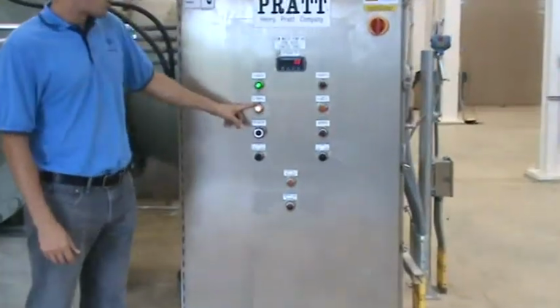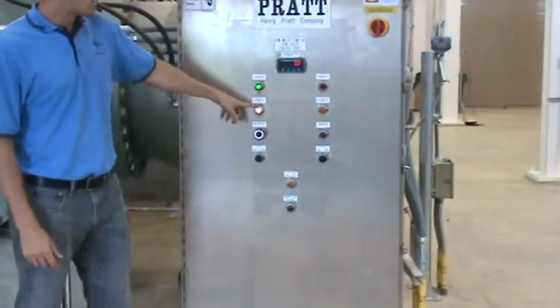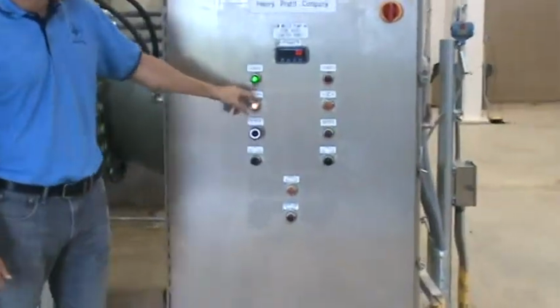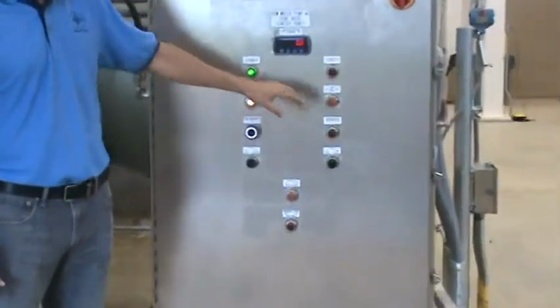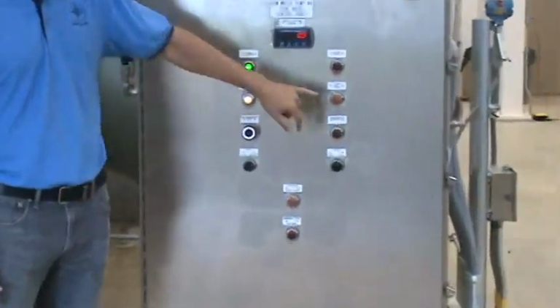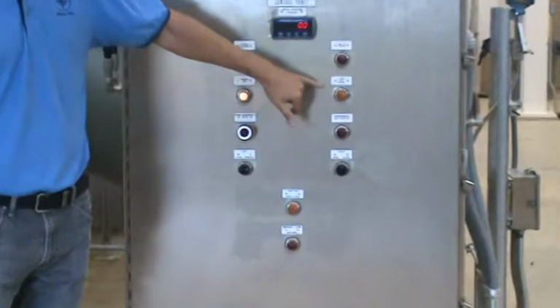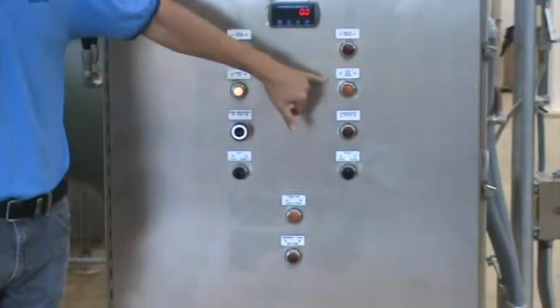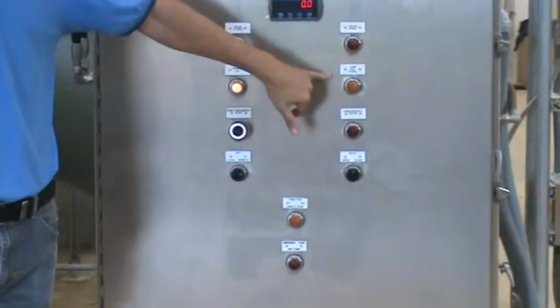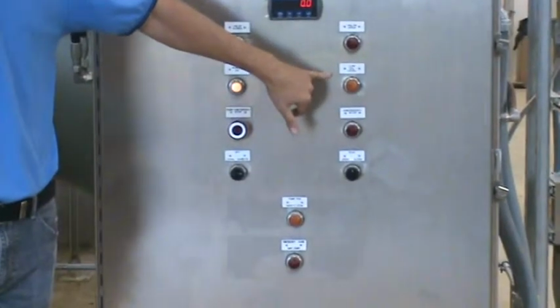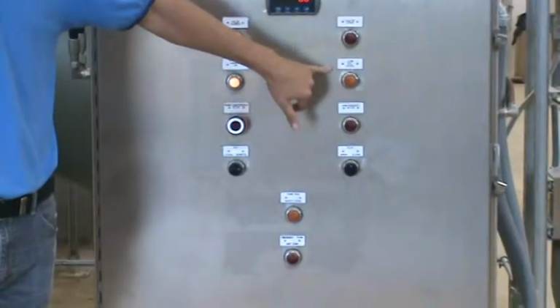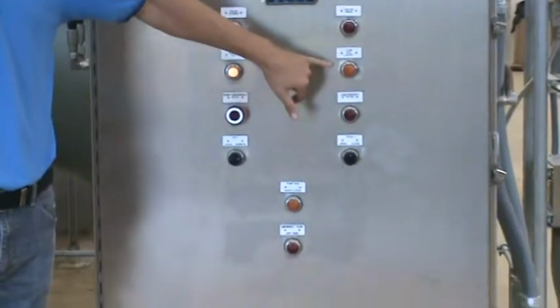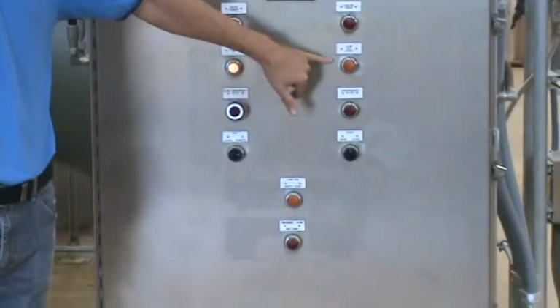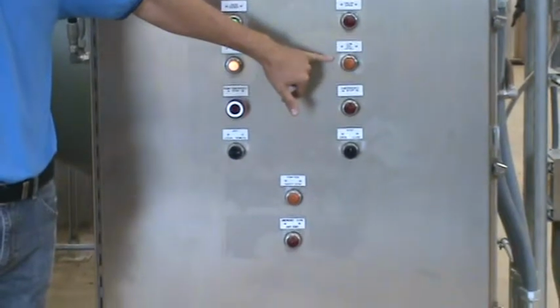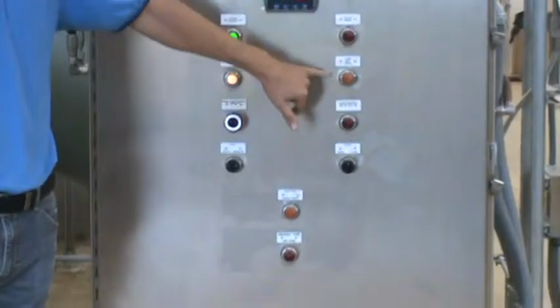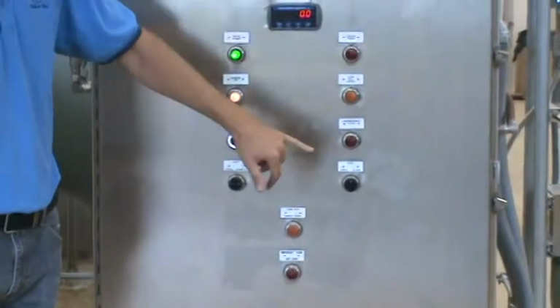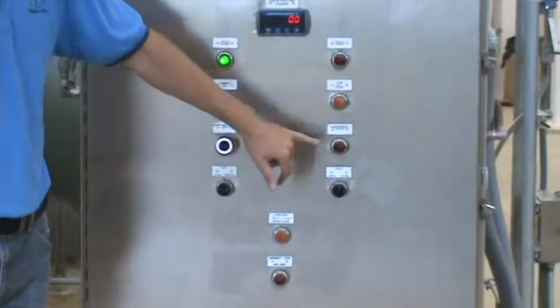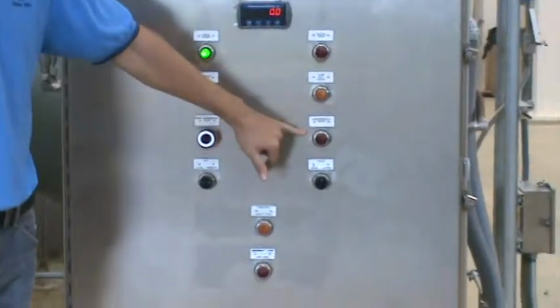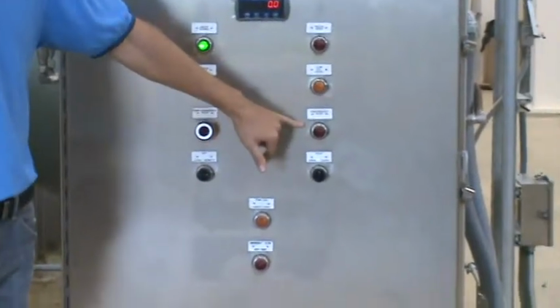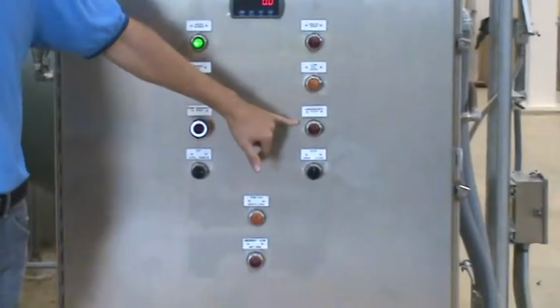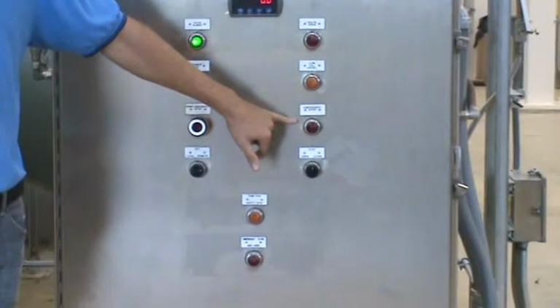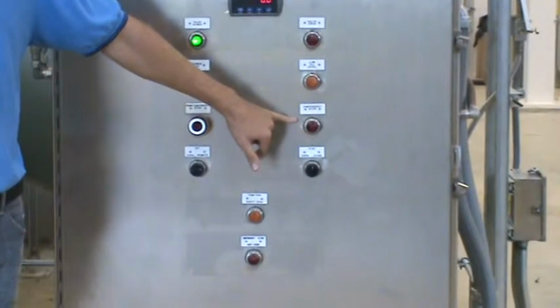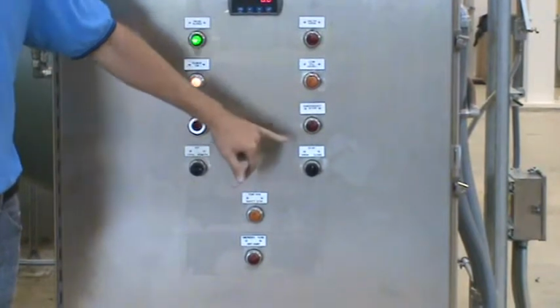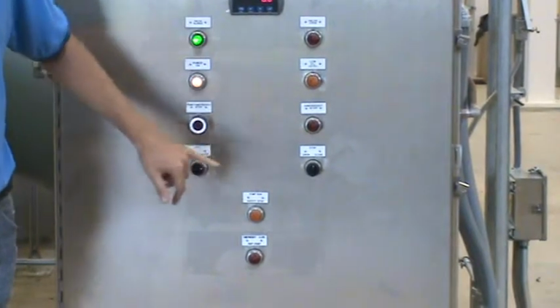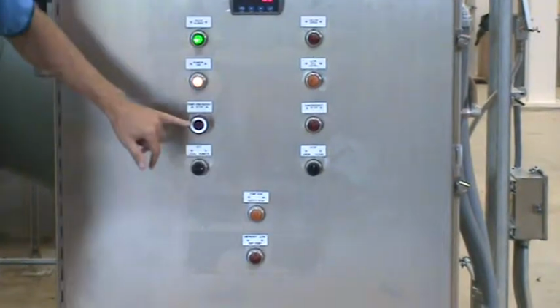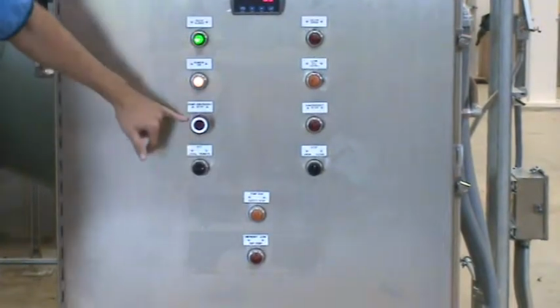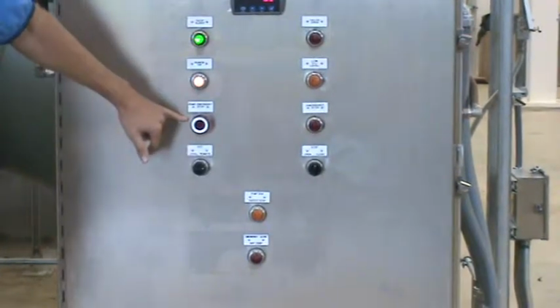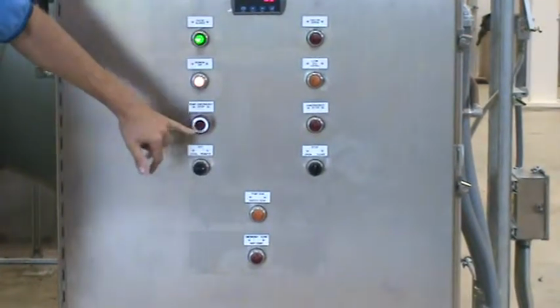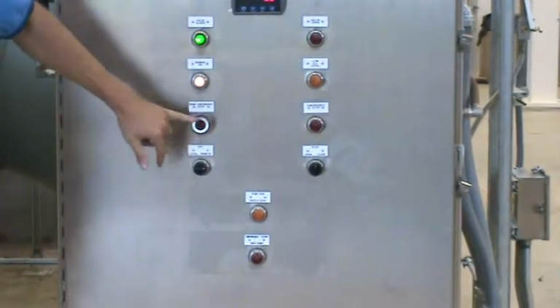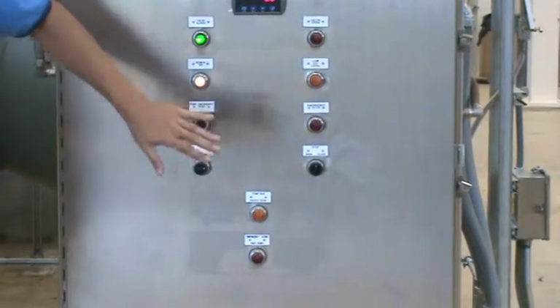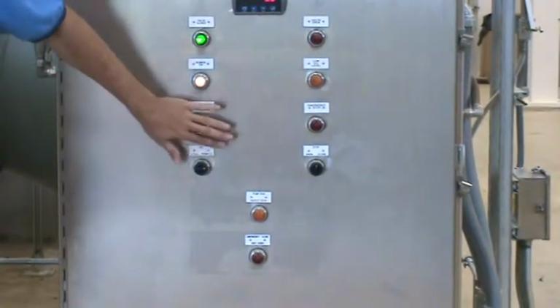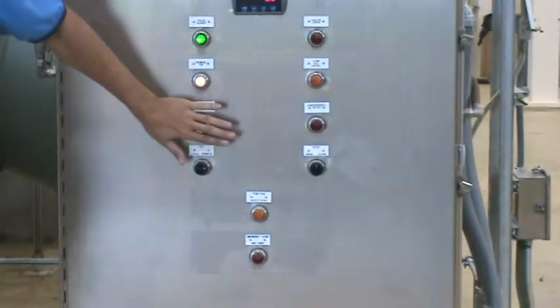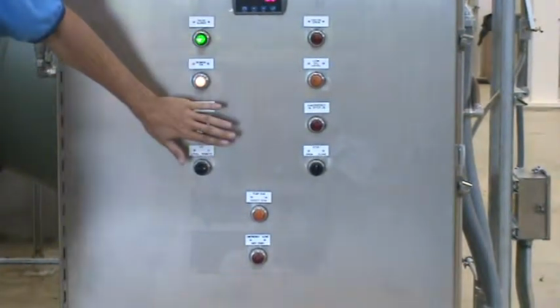There is a power on activation point, a low accumulator pressure indicator, and then there's an emergency stop as well as an emergency stop local push button here.